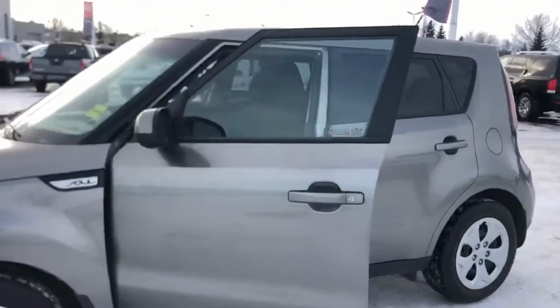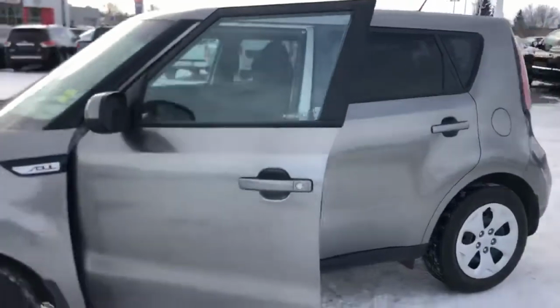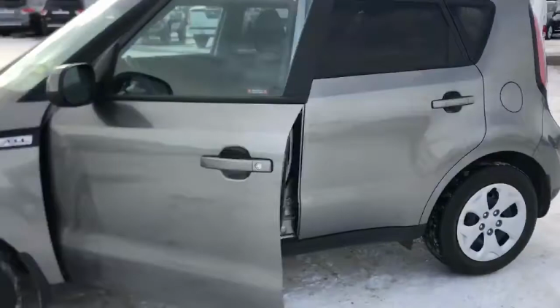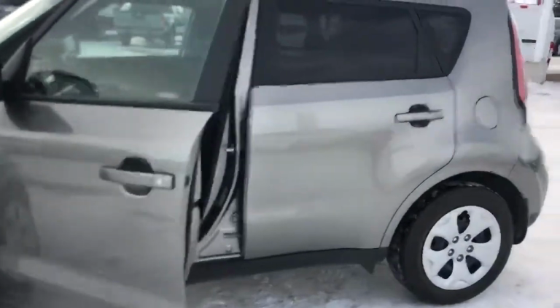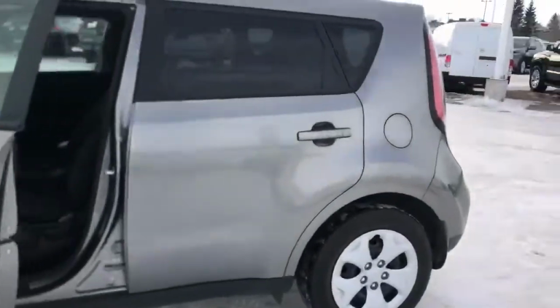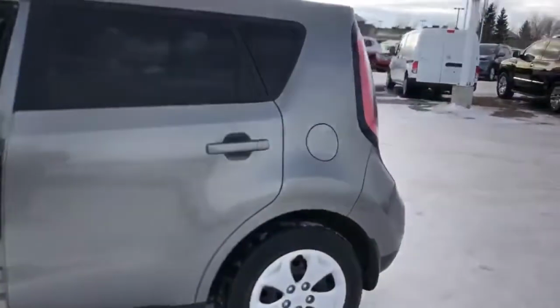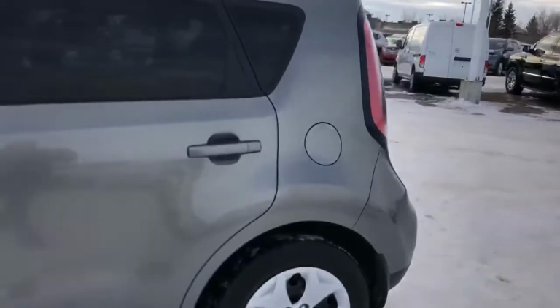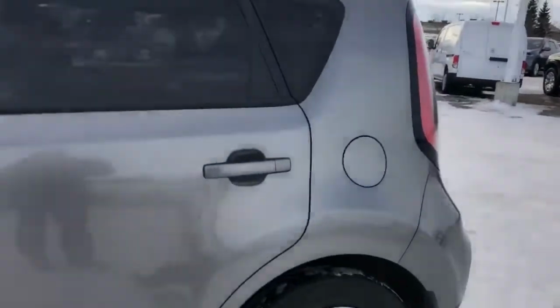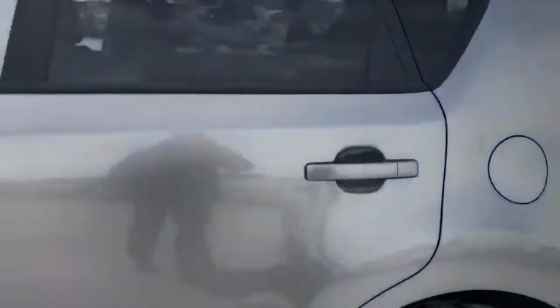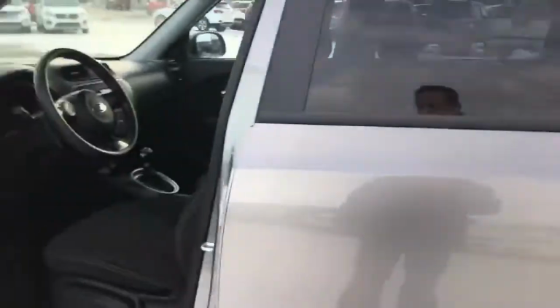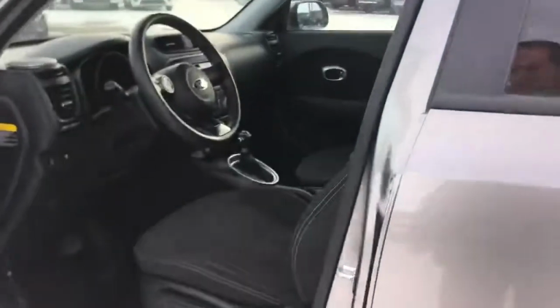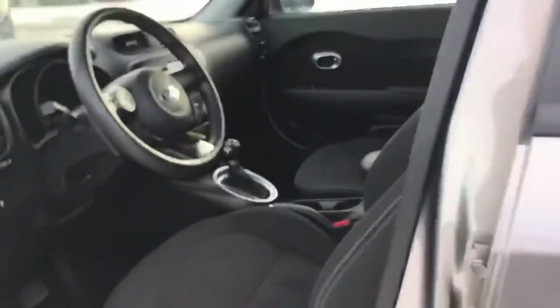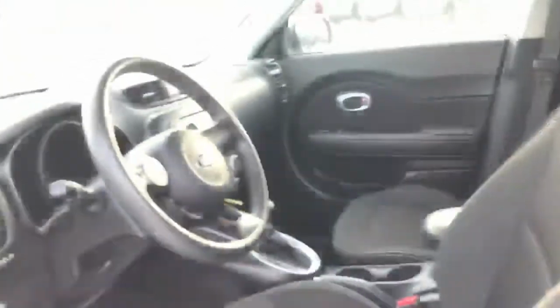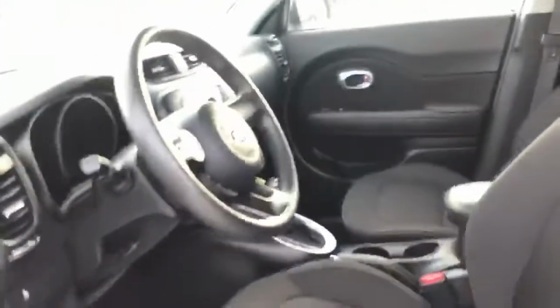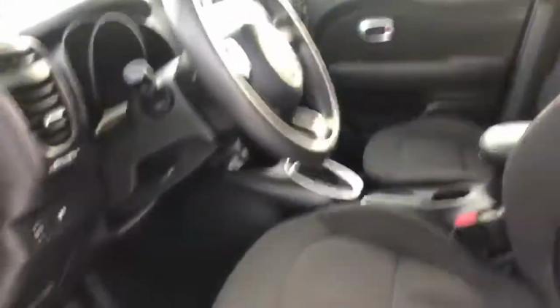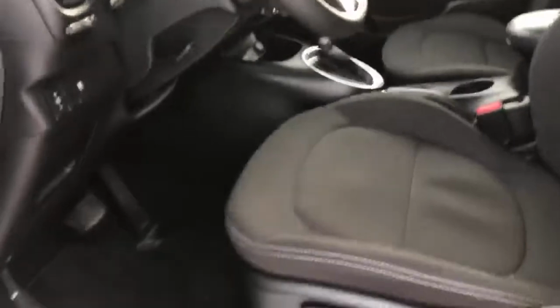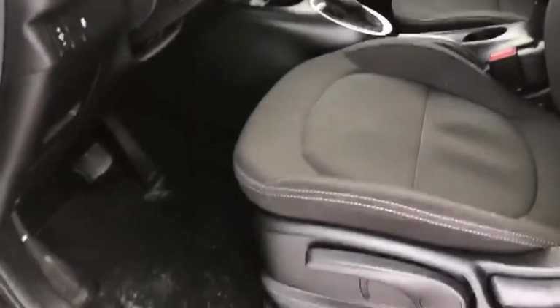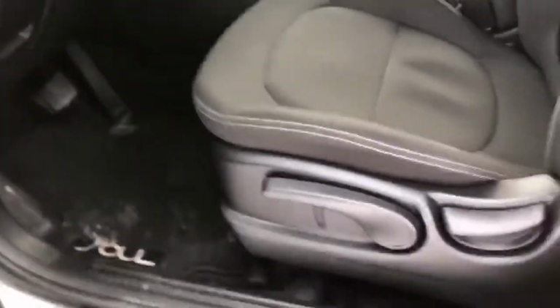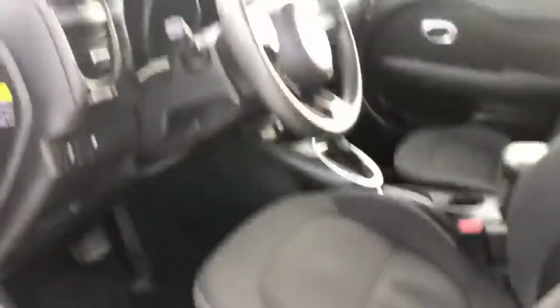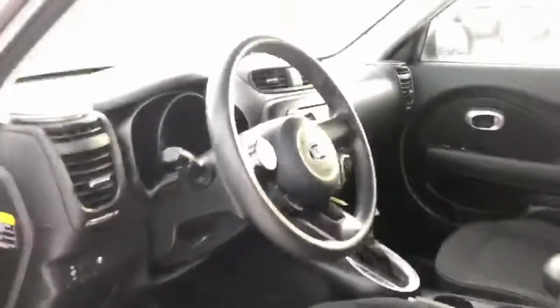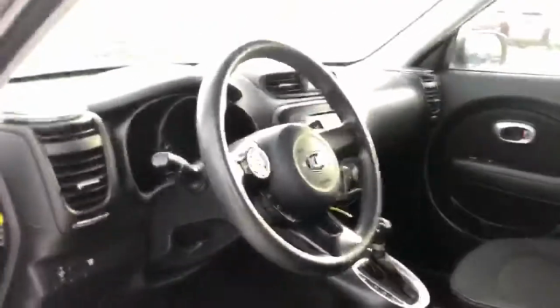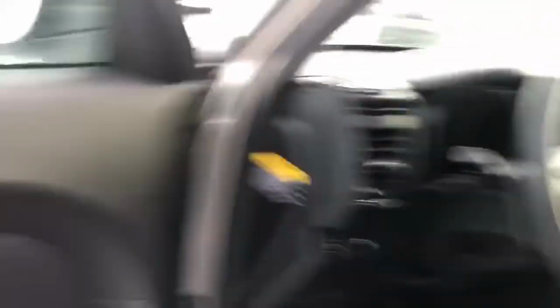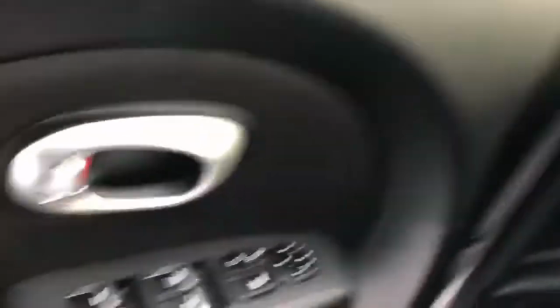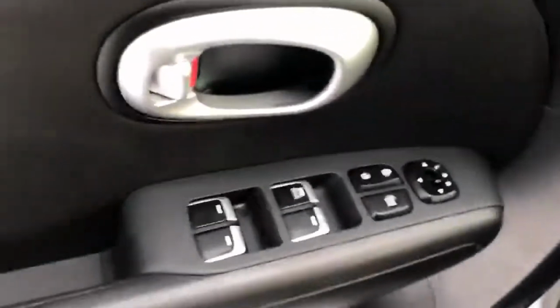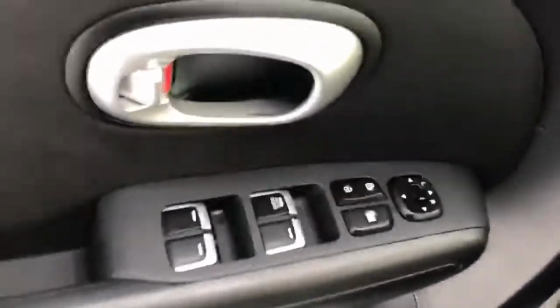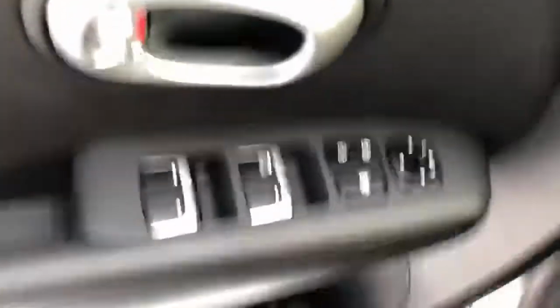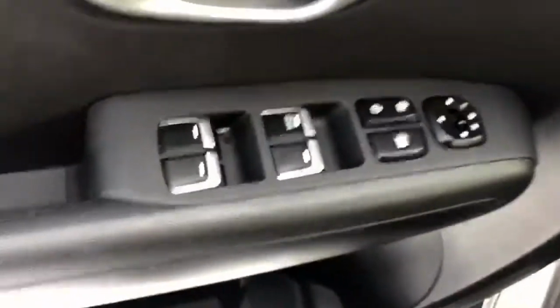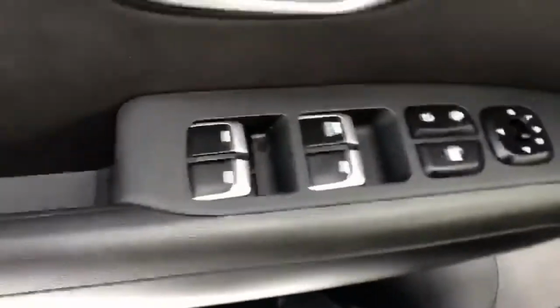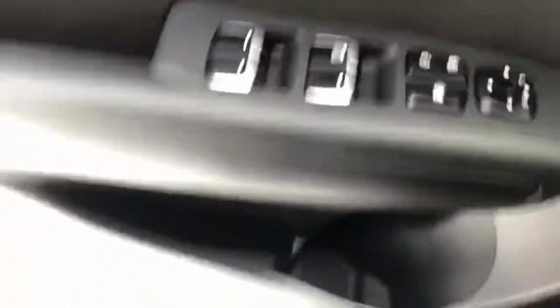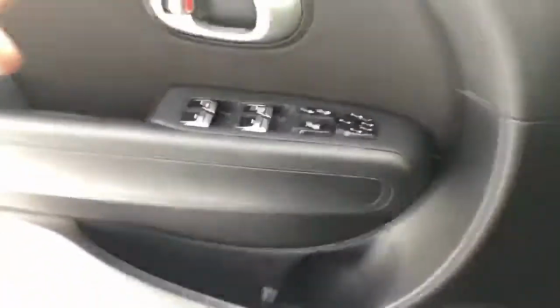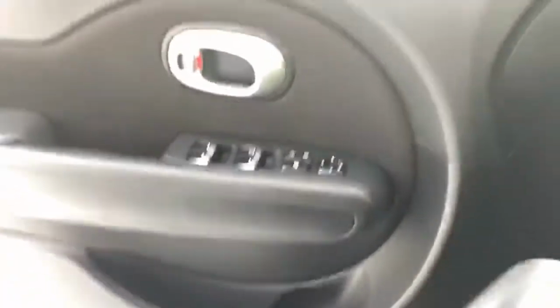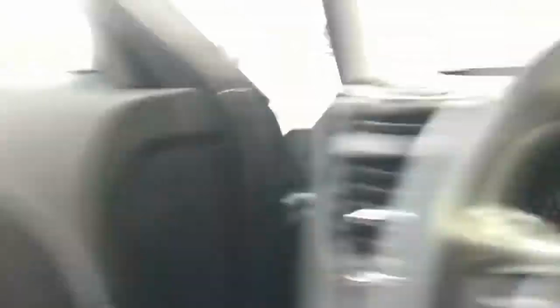This one is in really good condition as well. You can see a nice clean interior and you're going to have all the same options — all your power options, windows, locks and mirrors.